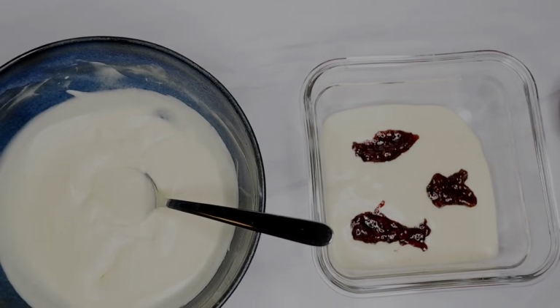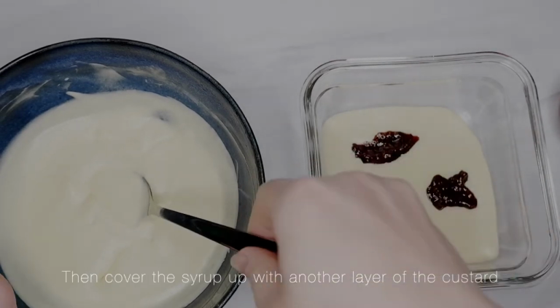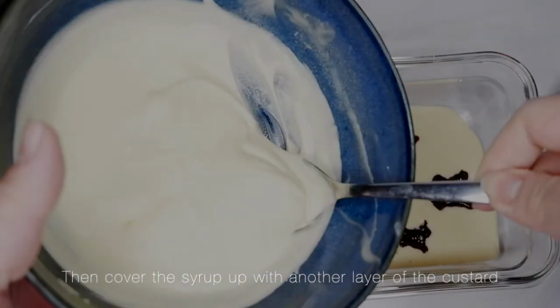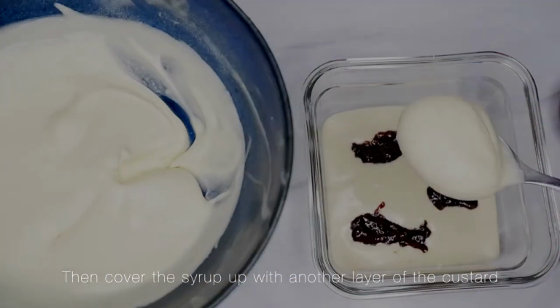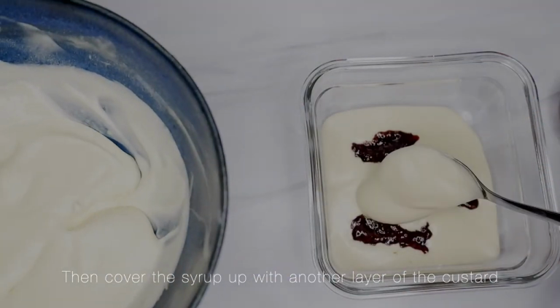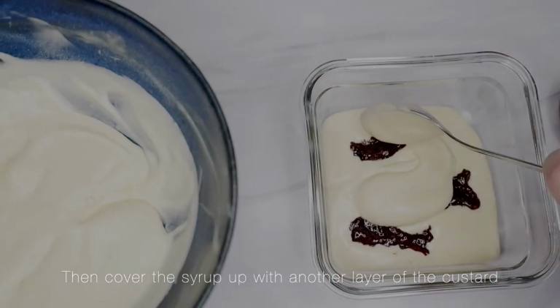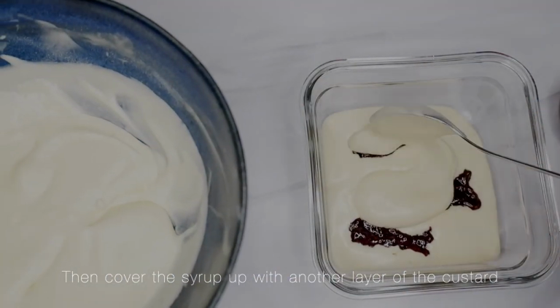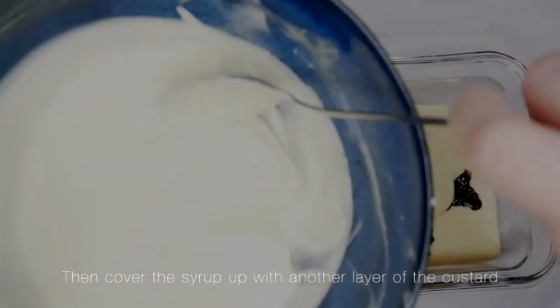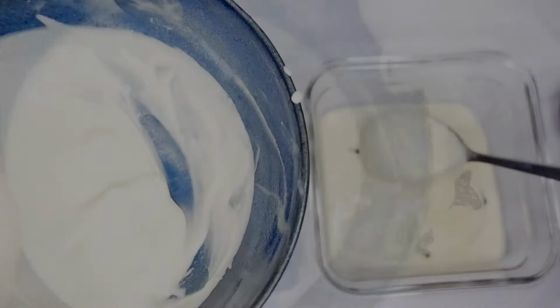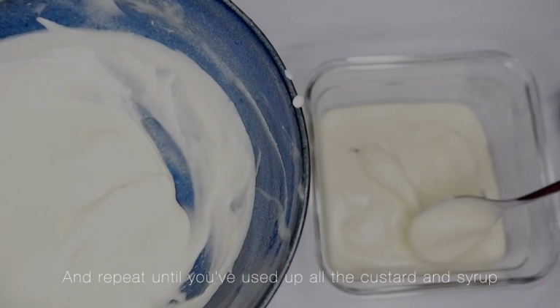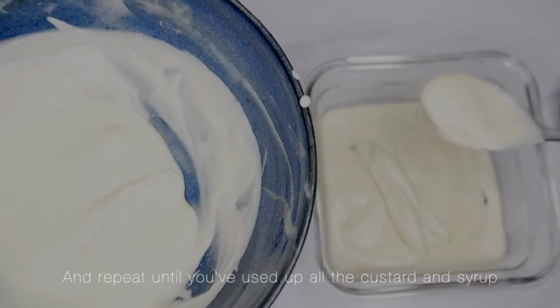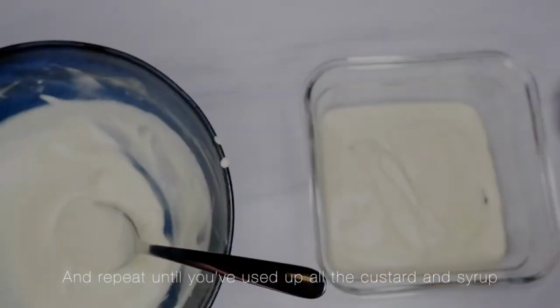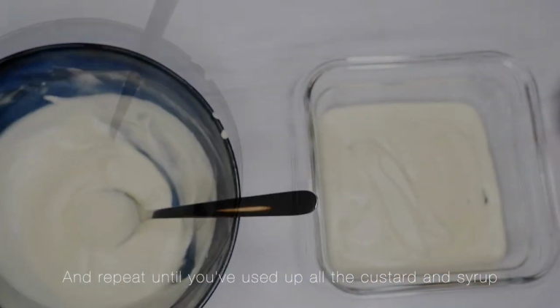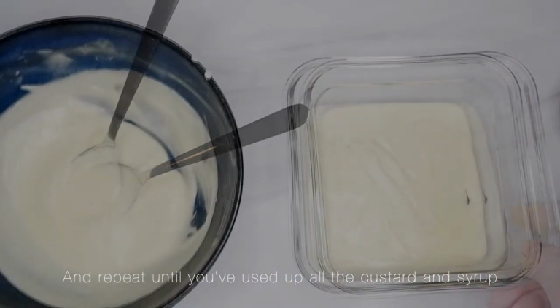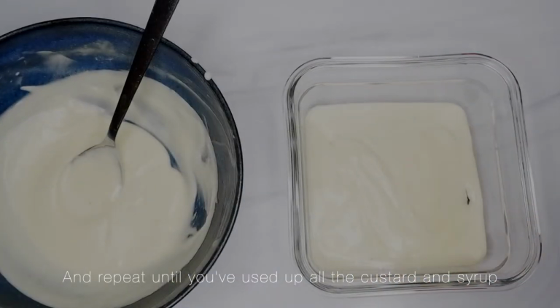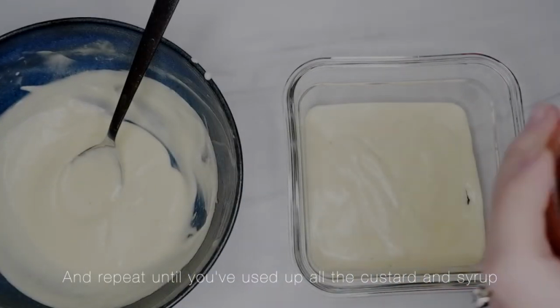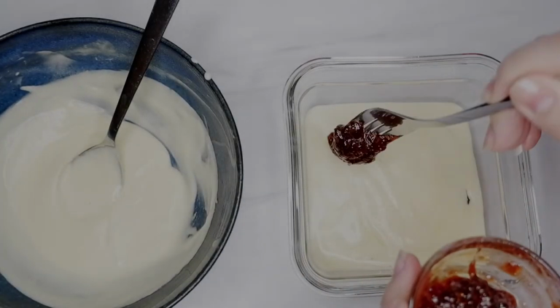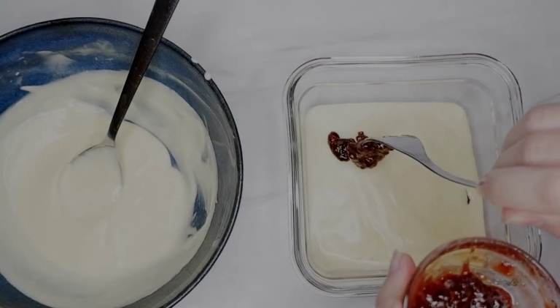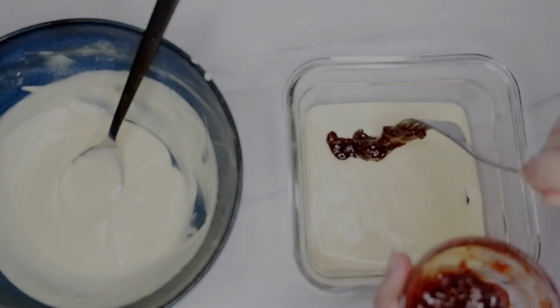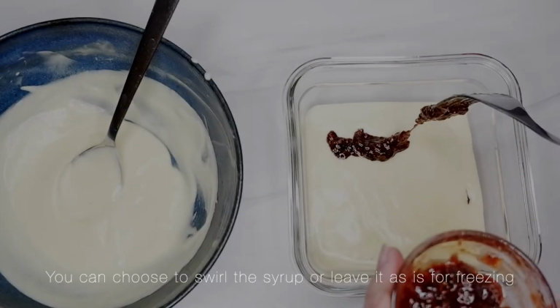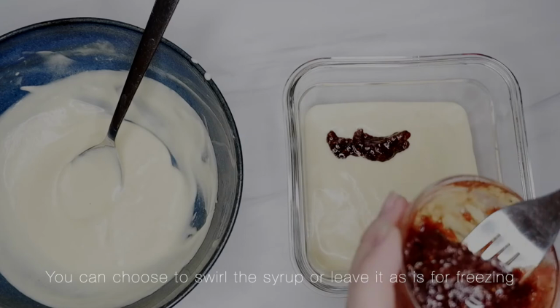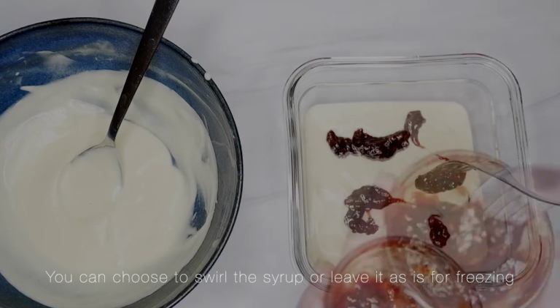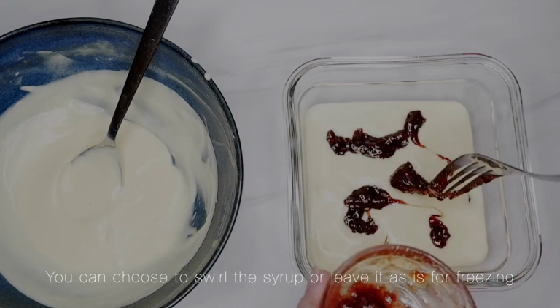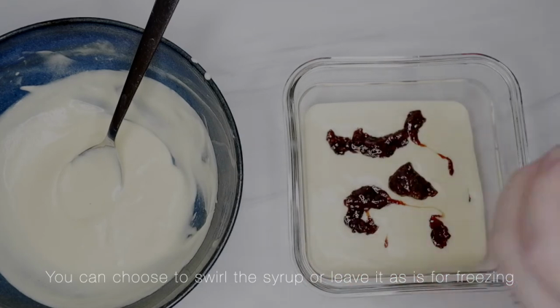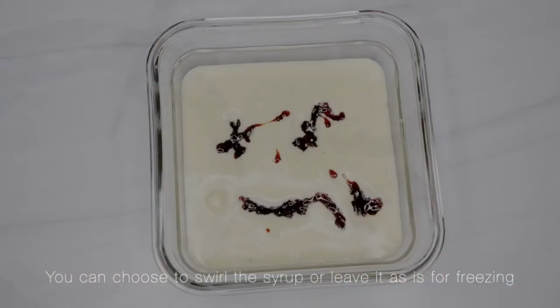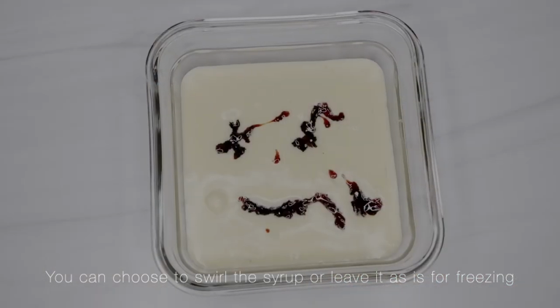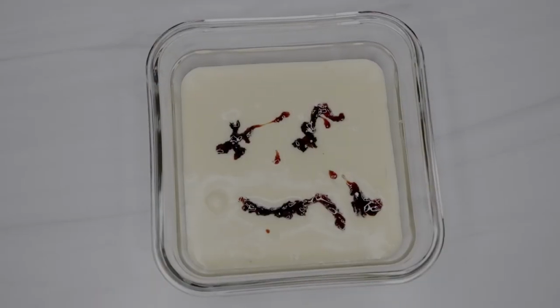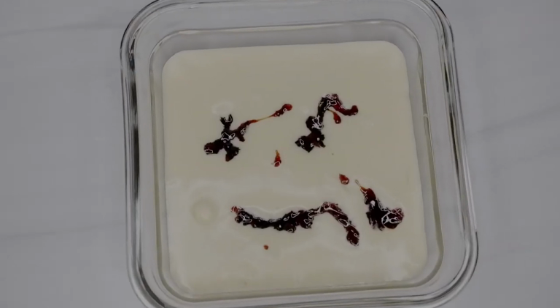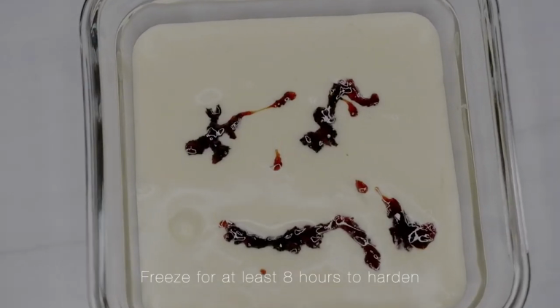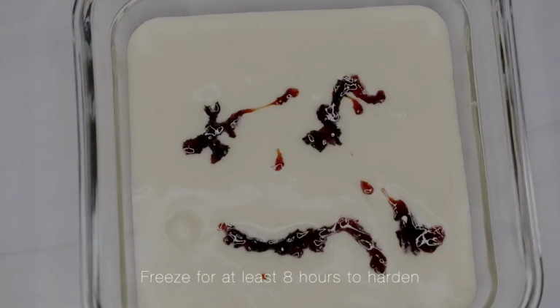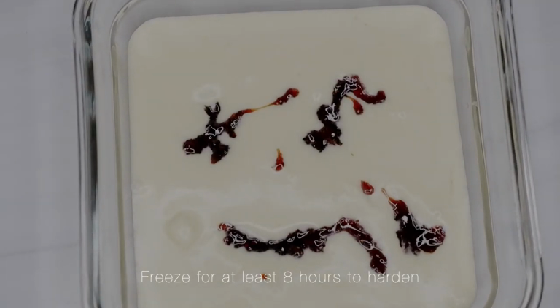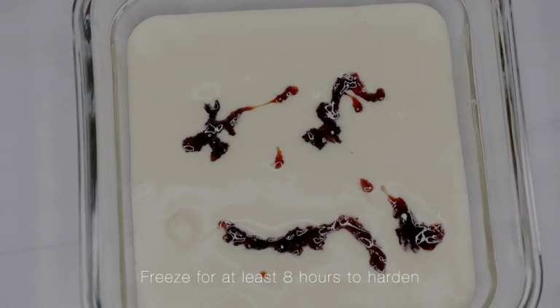Then cover the syrup with another layer of the custard, and repeat until you've used up all the custard and syrup. You can choose to swirl the syrup or leave it as is for freezing. Freeze for at least 8 hours to harden.